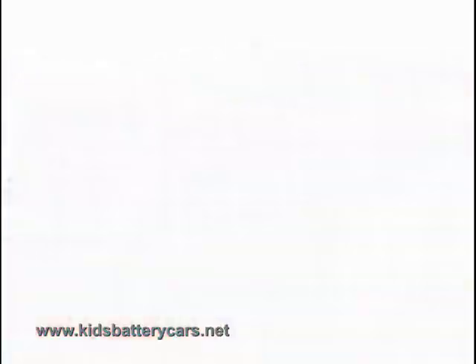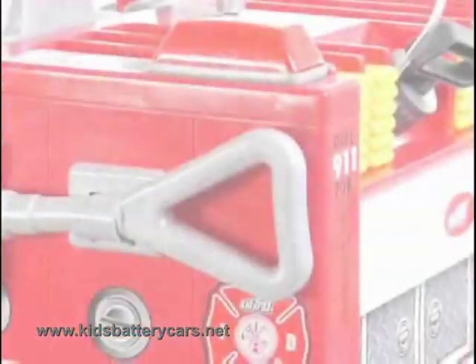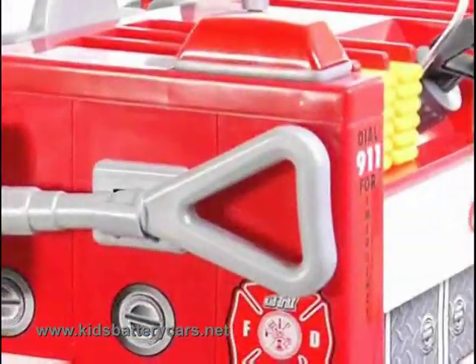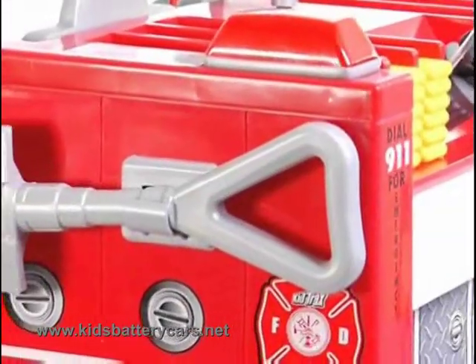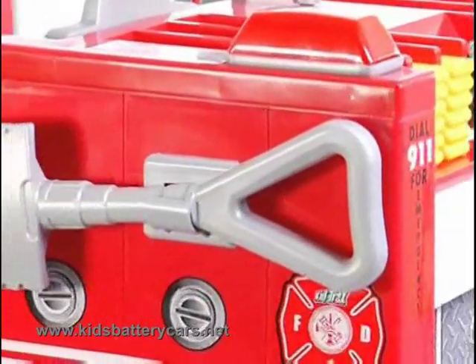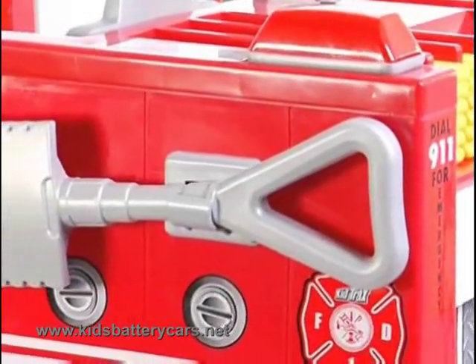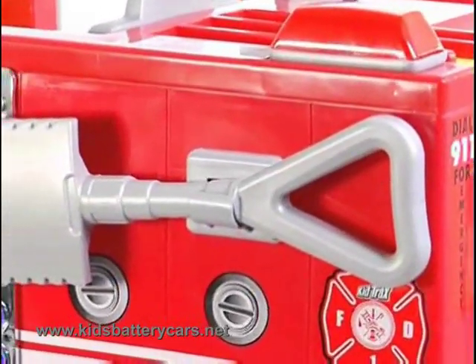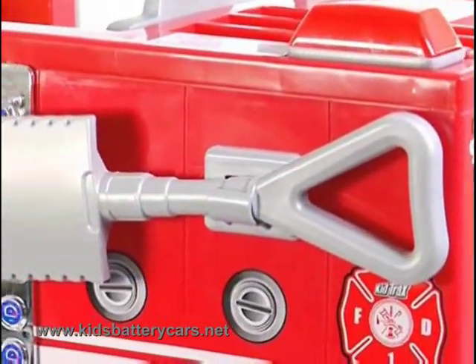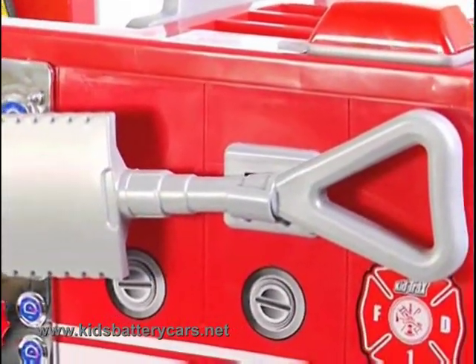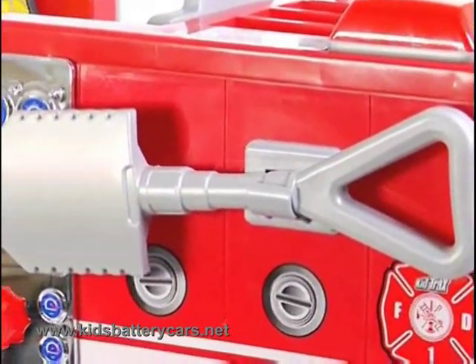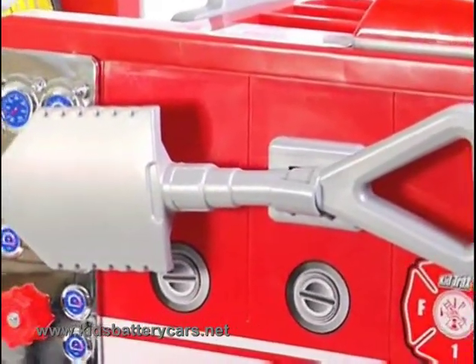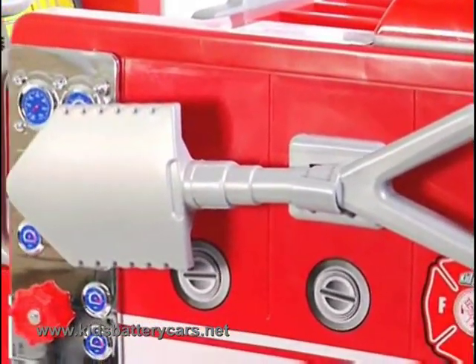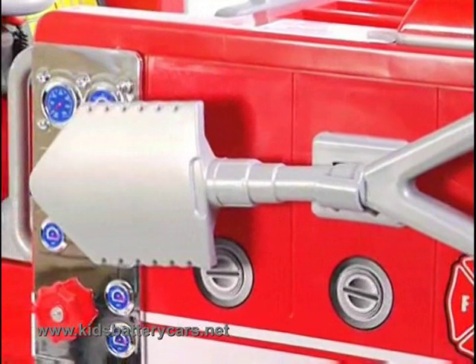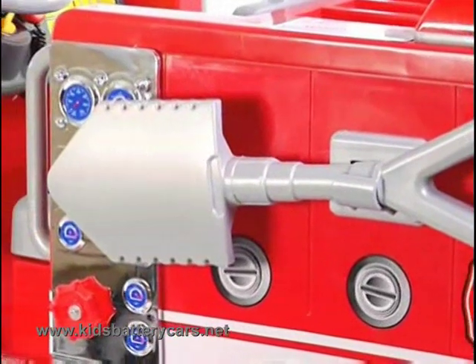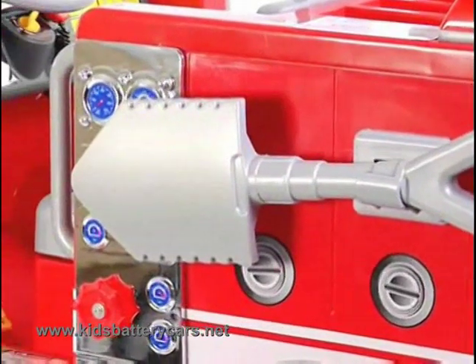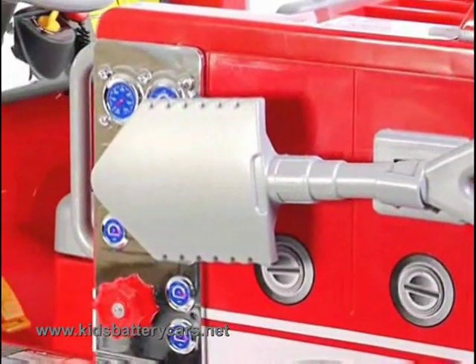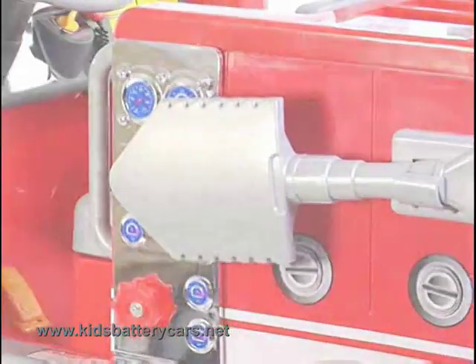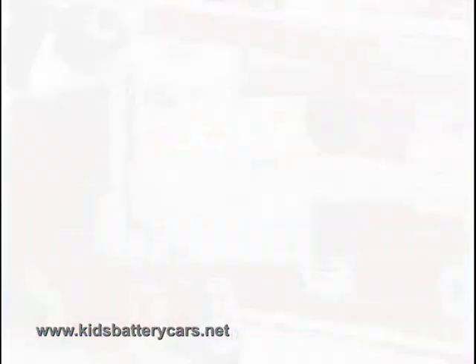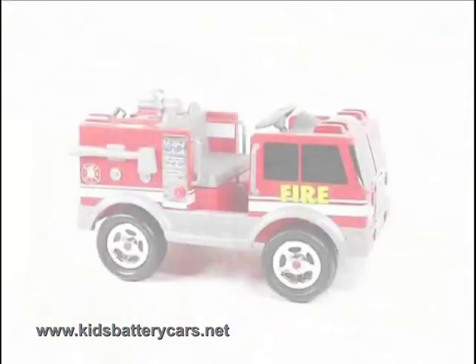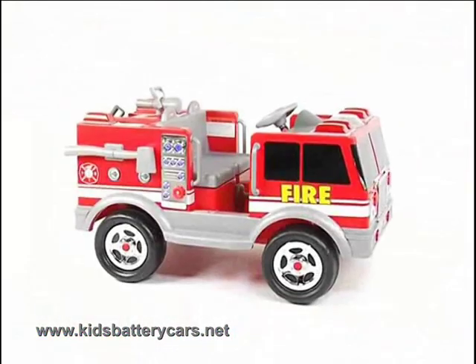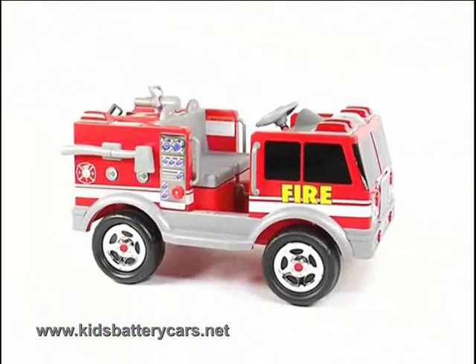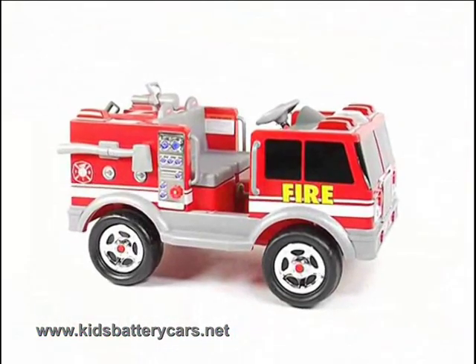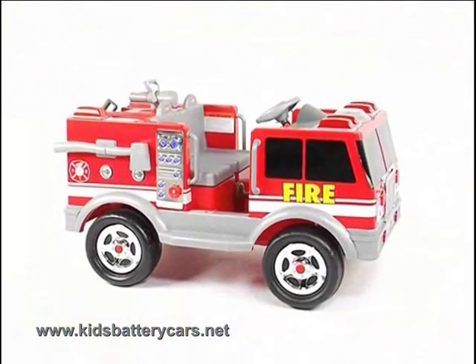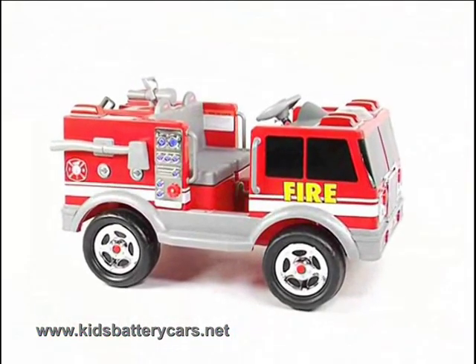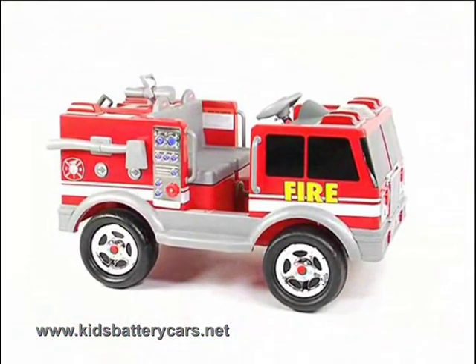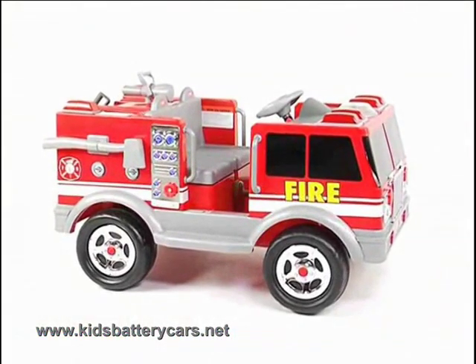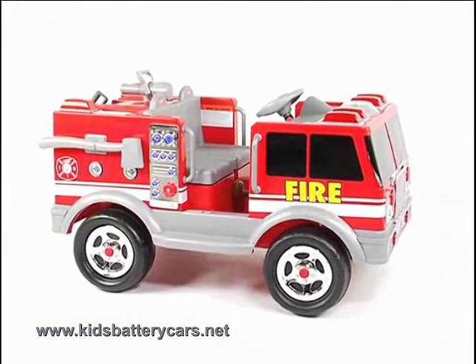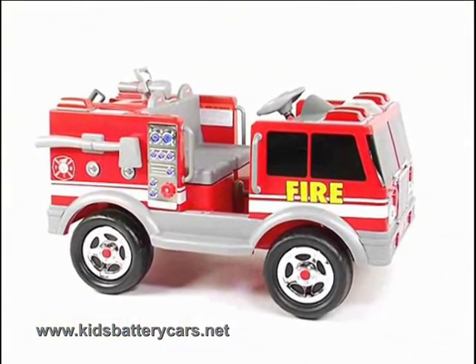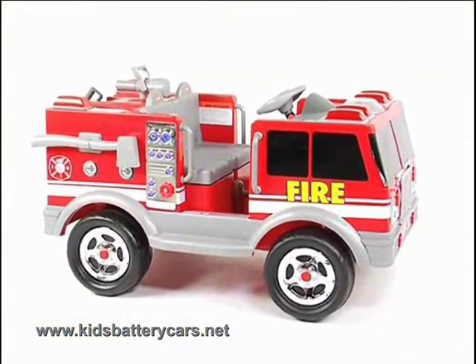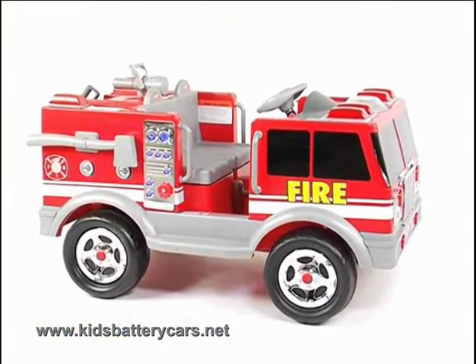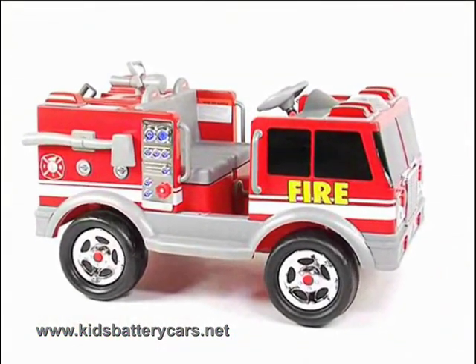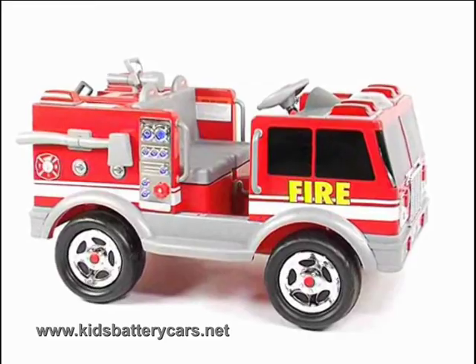The Kittrax toy ride-on truck. A great set of wheels for pretend play, for firemen and women. Available at KidsBatteryCars.net.